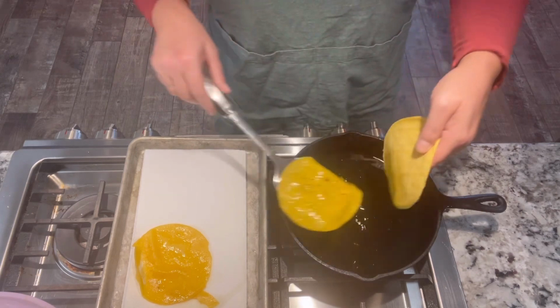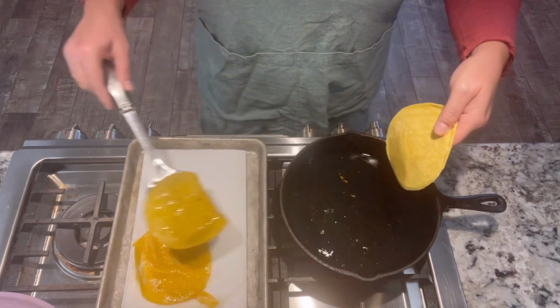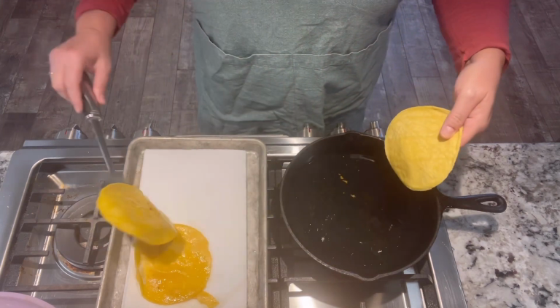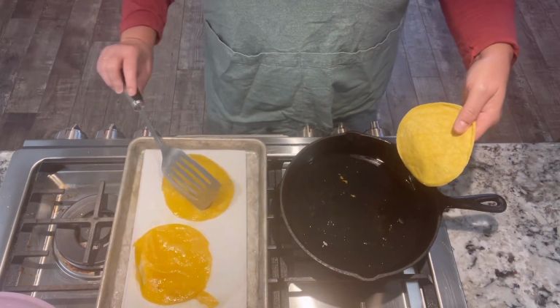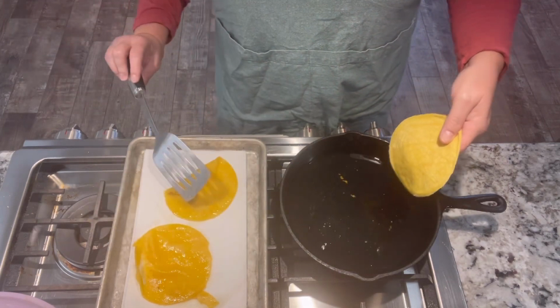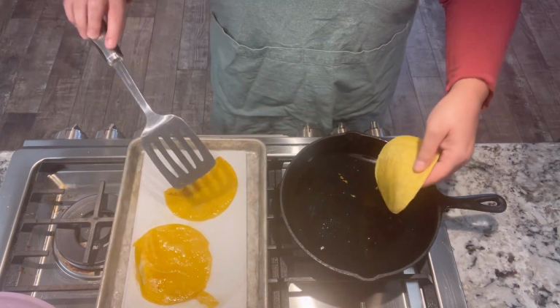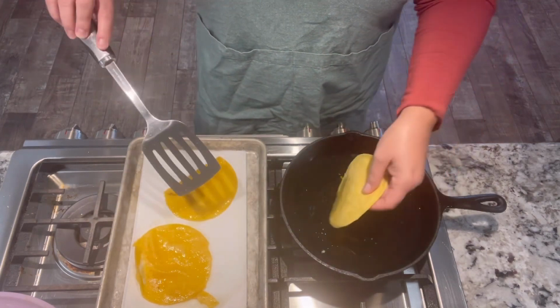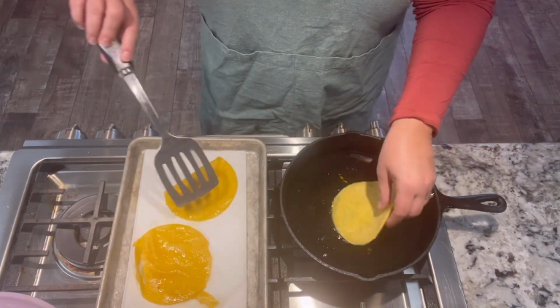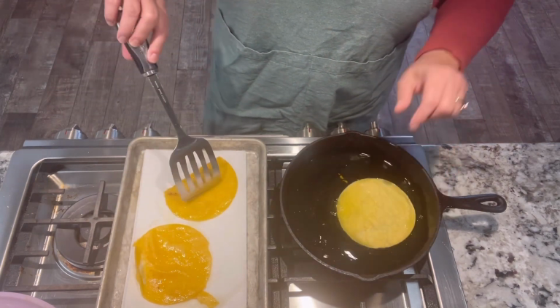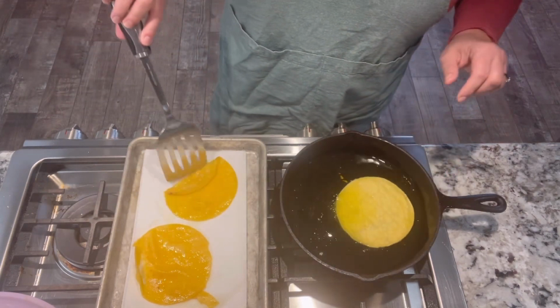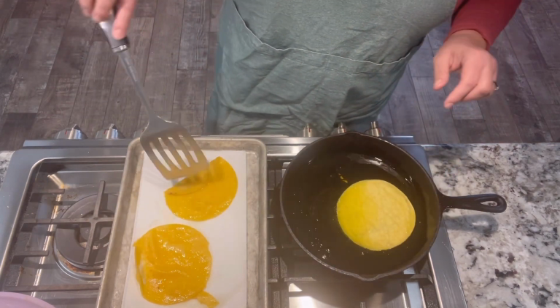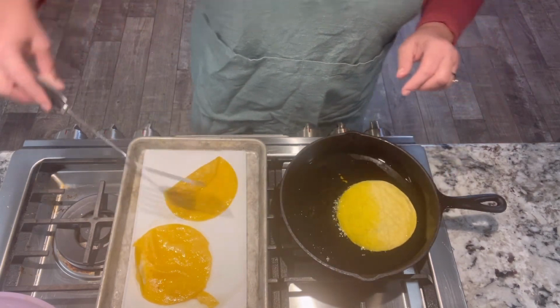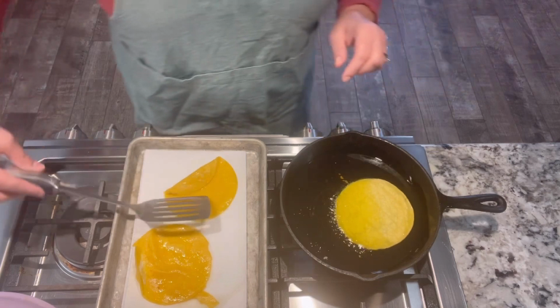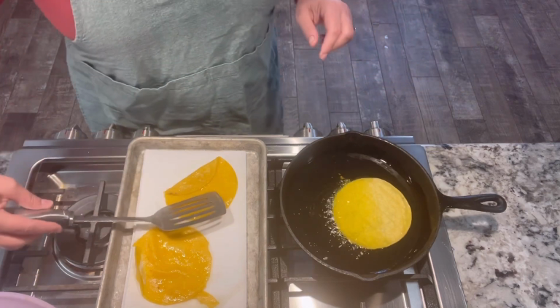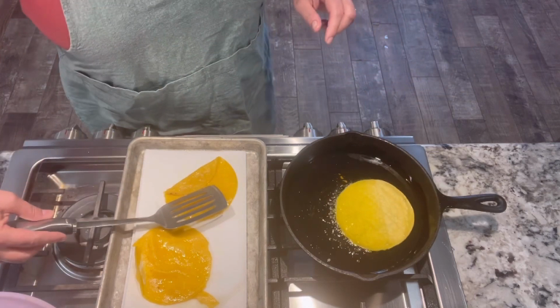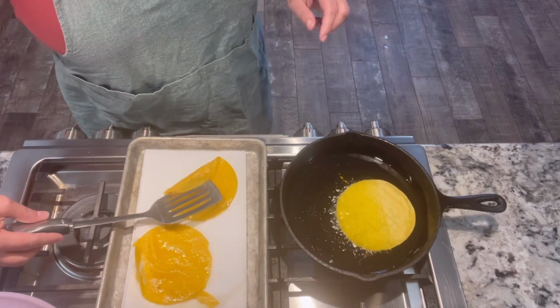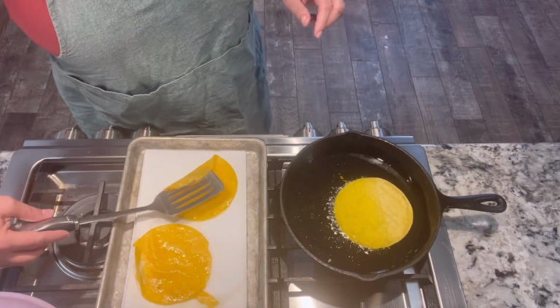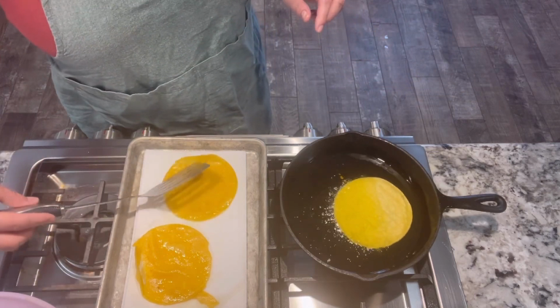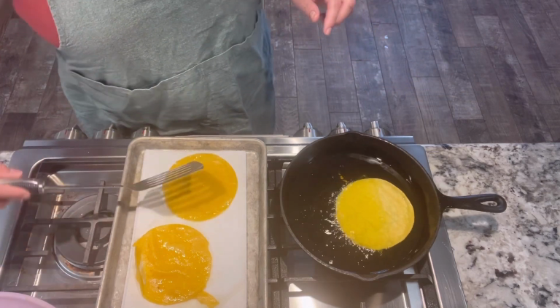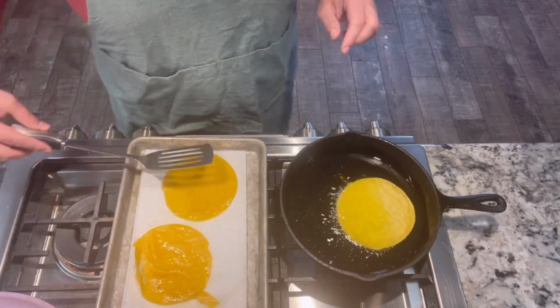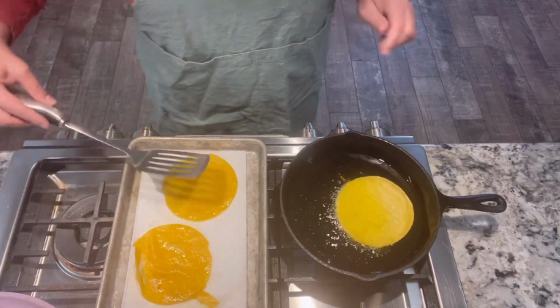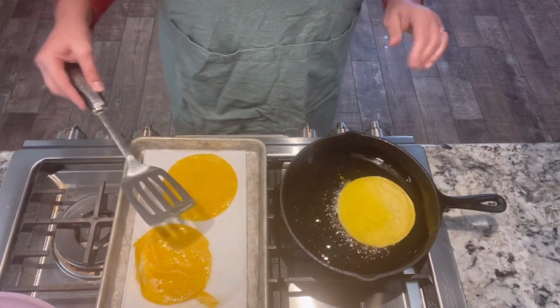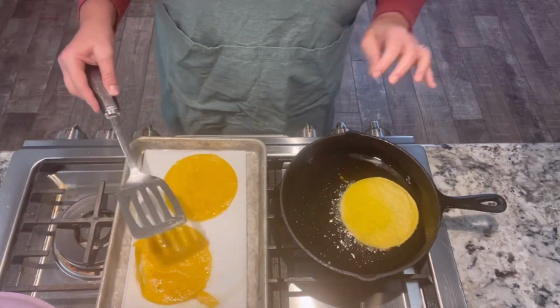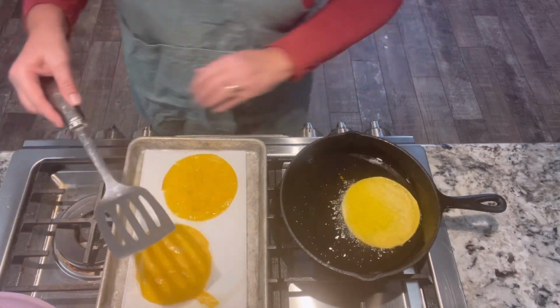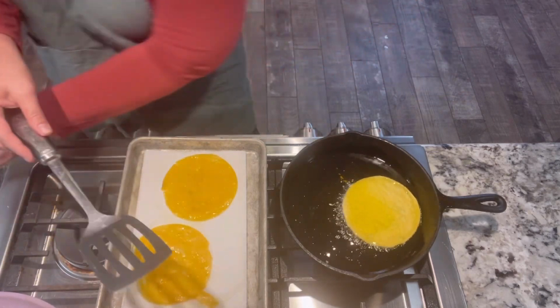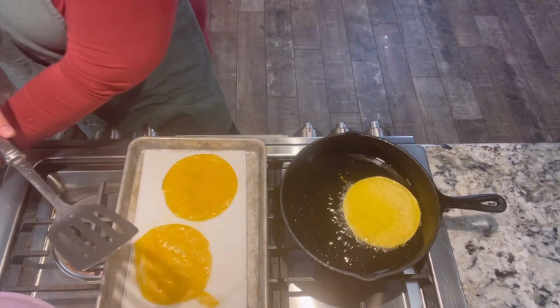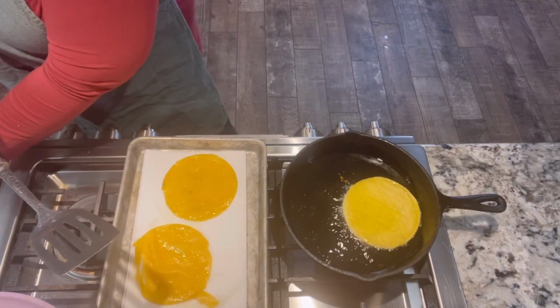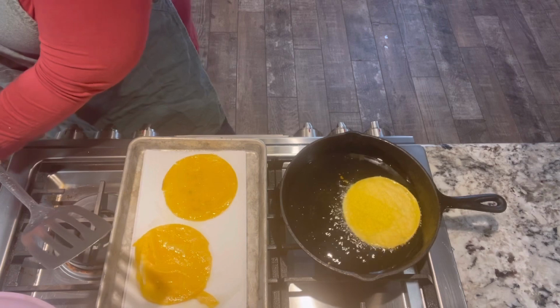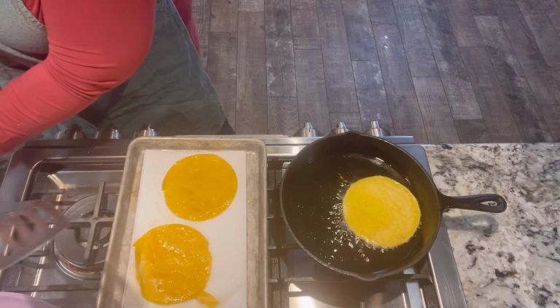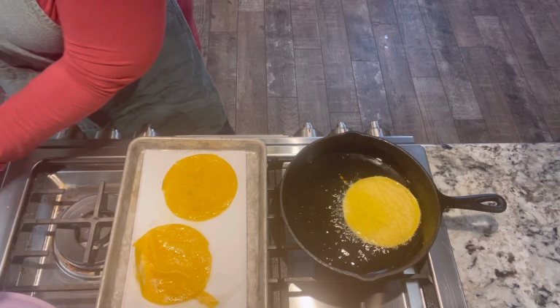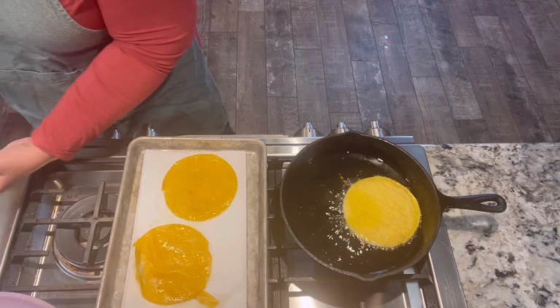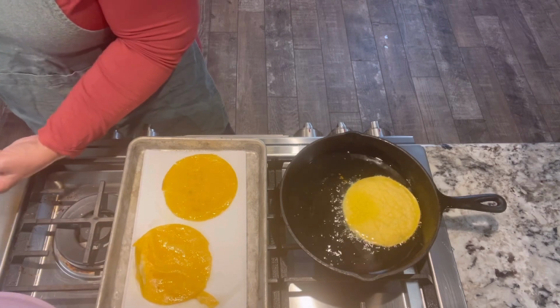You generally want two to three tortillas per person. It's just me and my husband tonight, so I'm going to make three for him and two for me. I'm not quite sure how many he's going to want to eat.